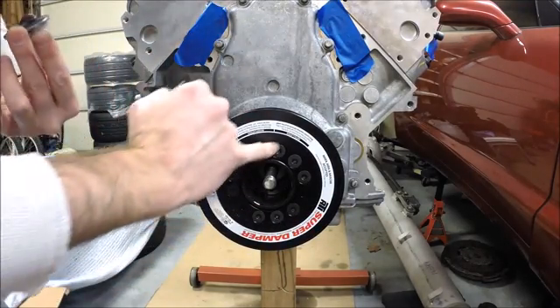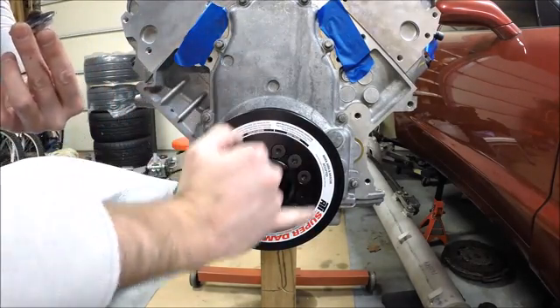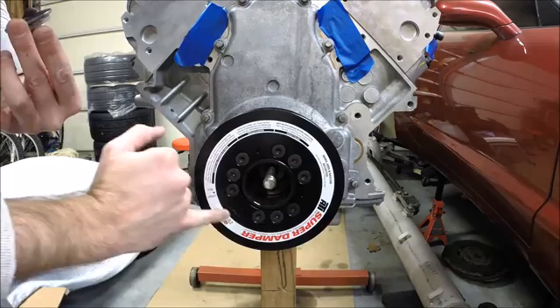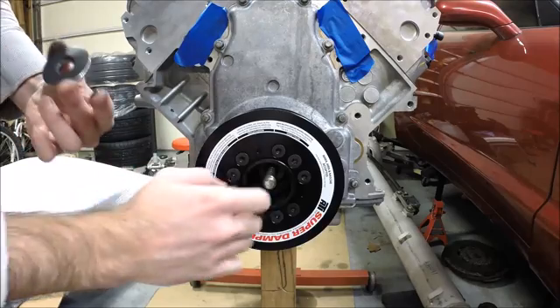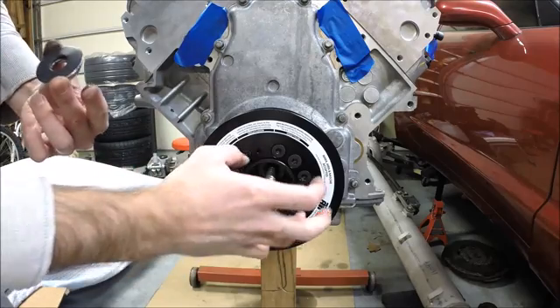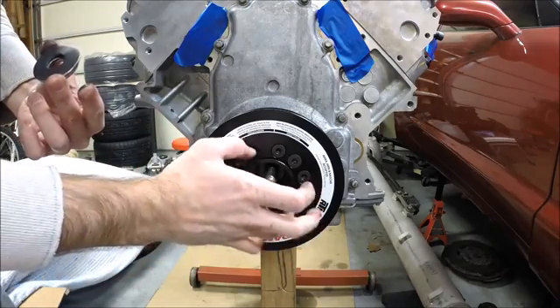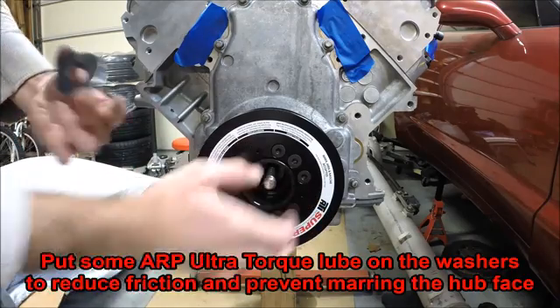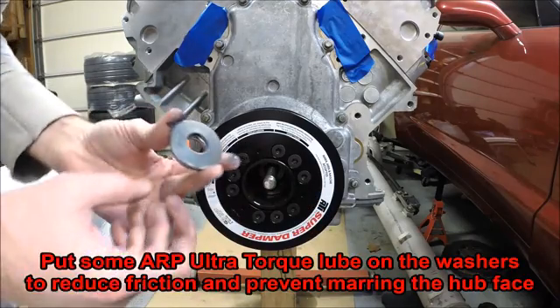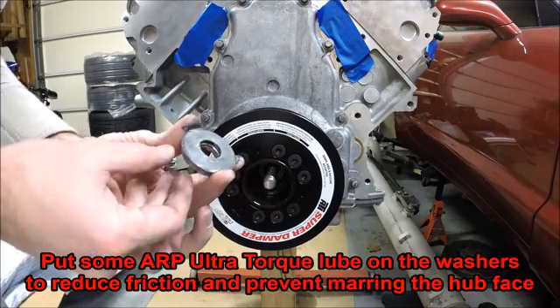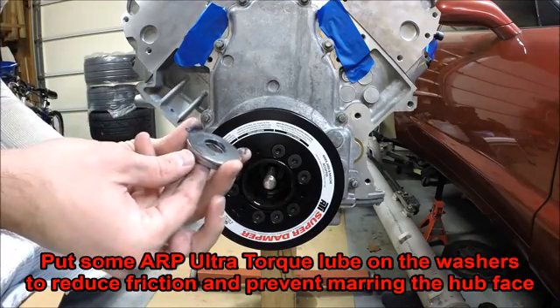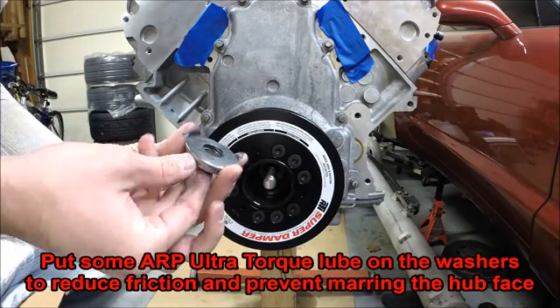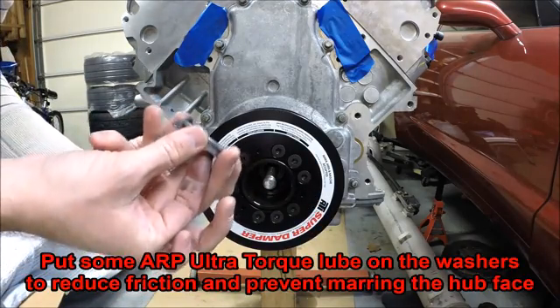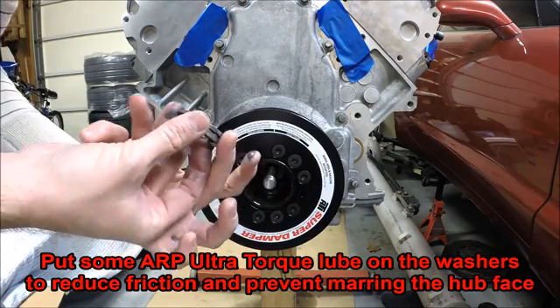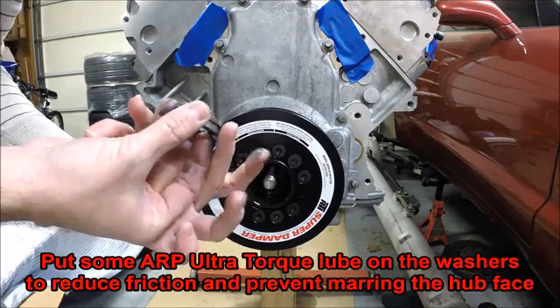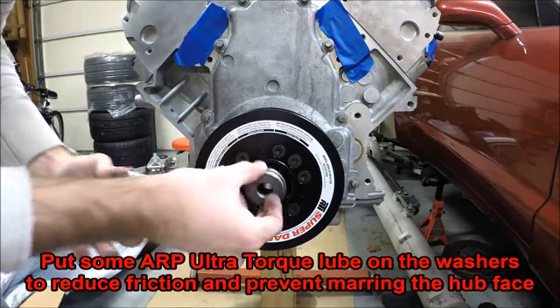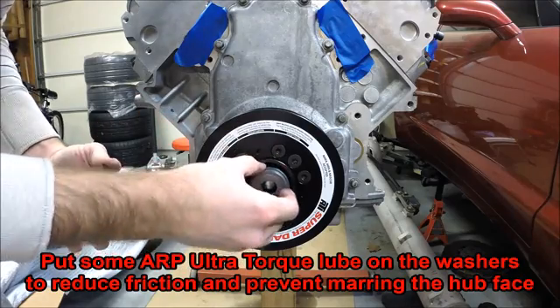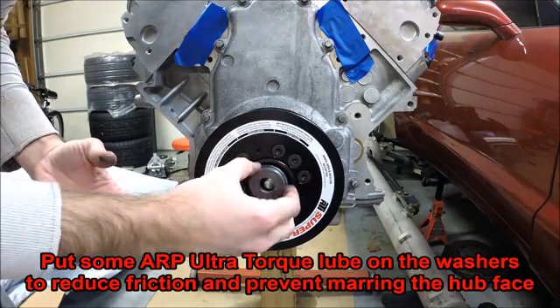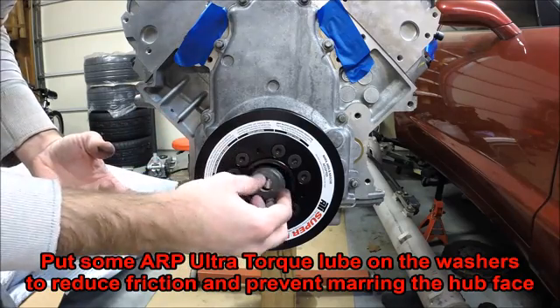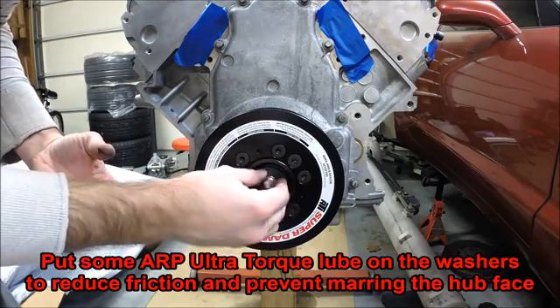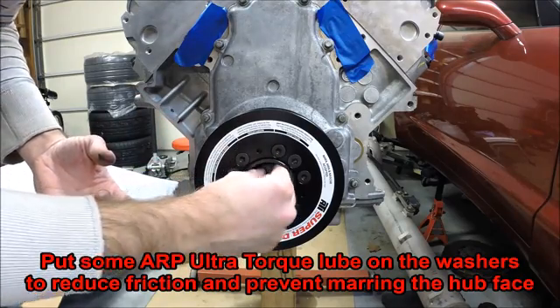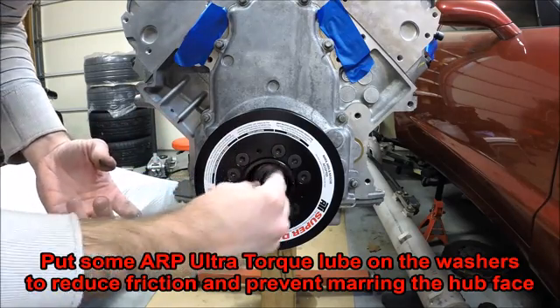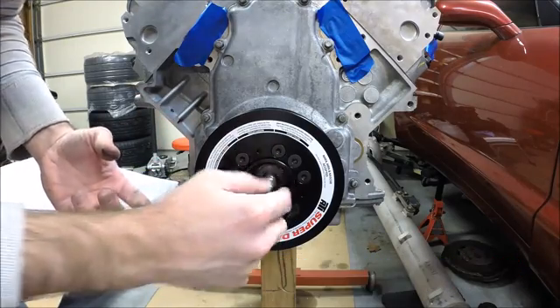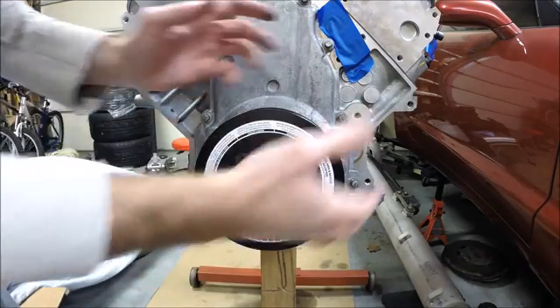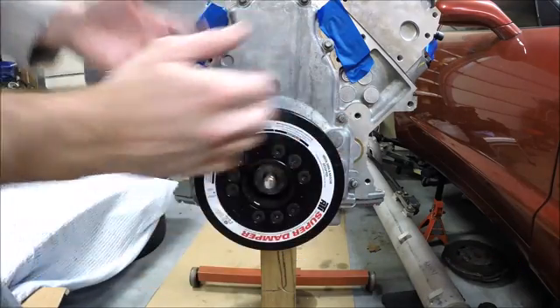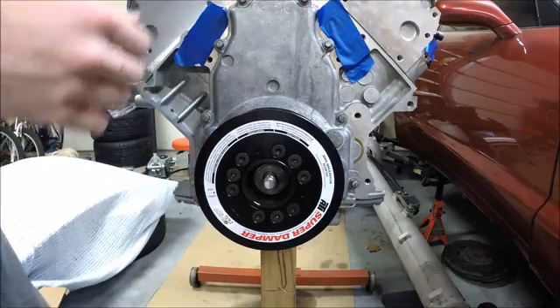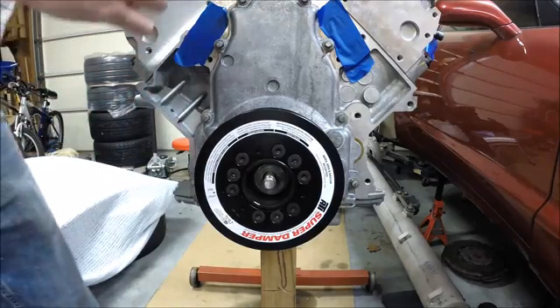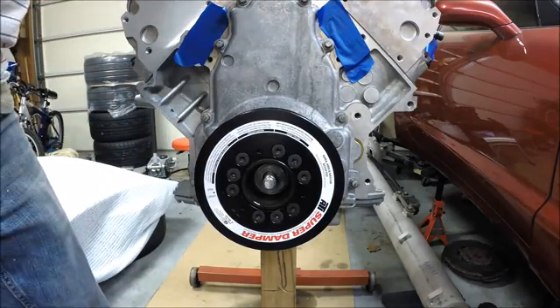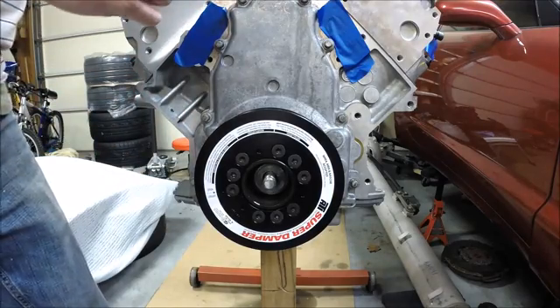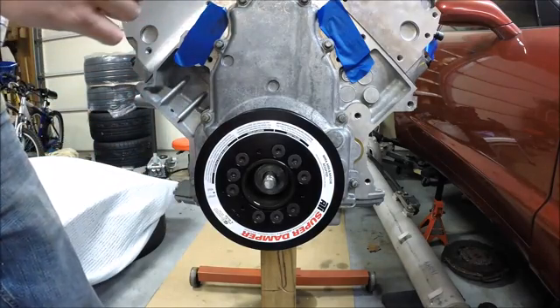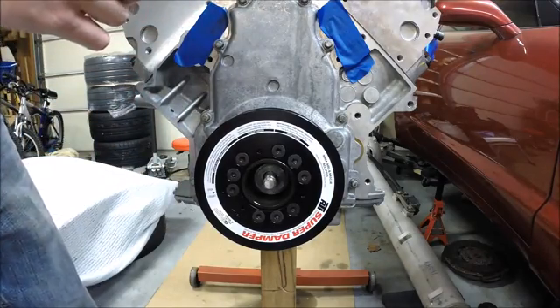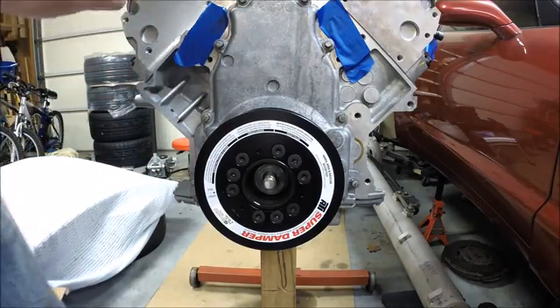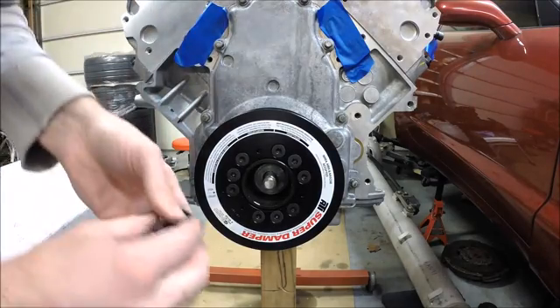ATI balancers are zero balance for the LS motors, so you don't have to worry about getting it indexed a particular way or setting it up with a timing mark or anything of that nature.